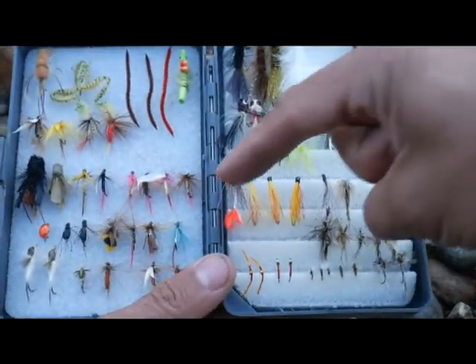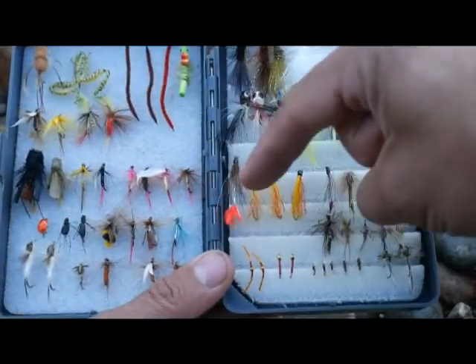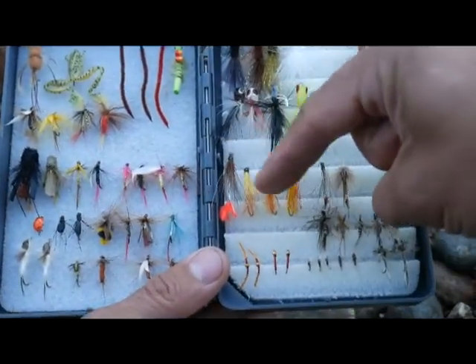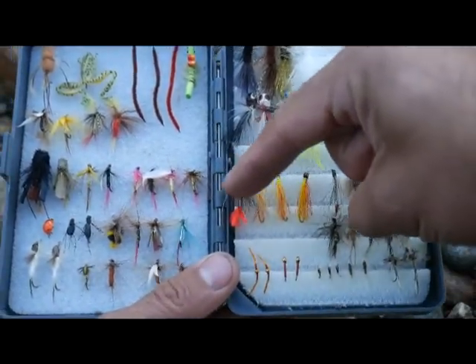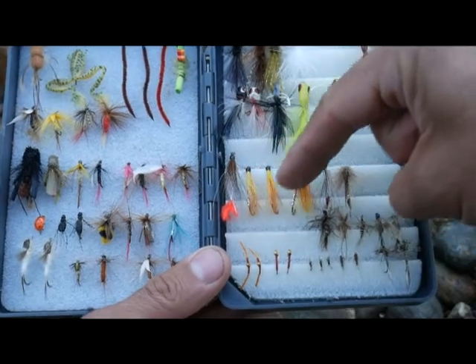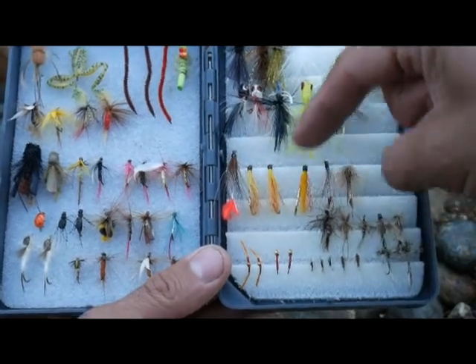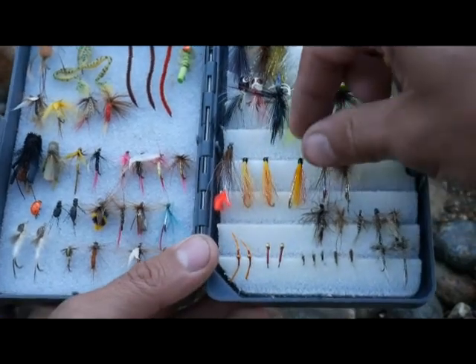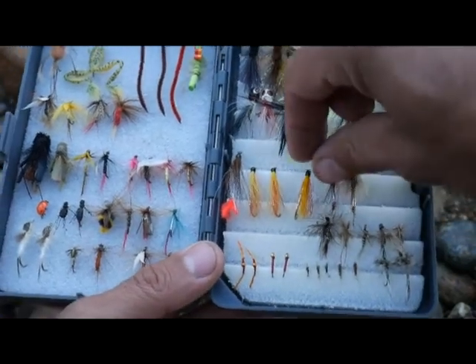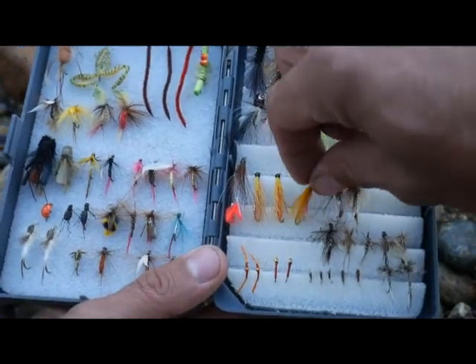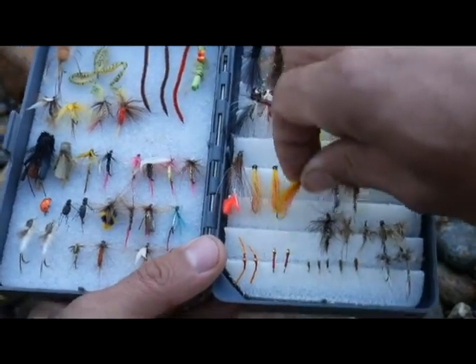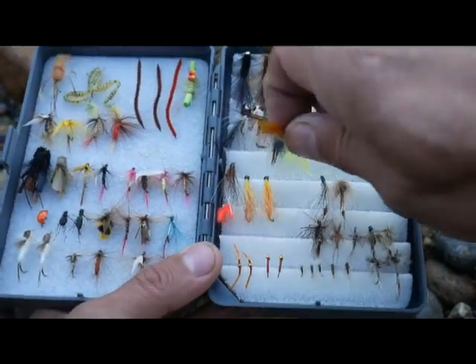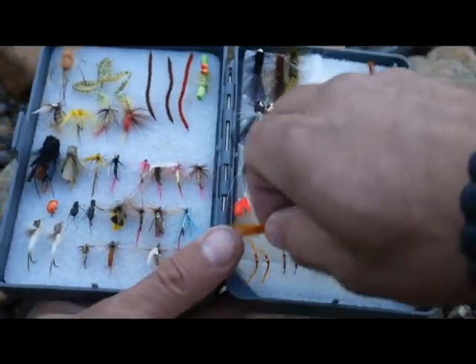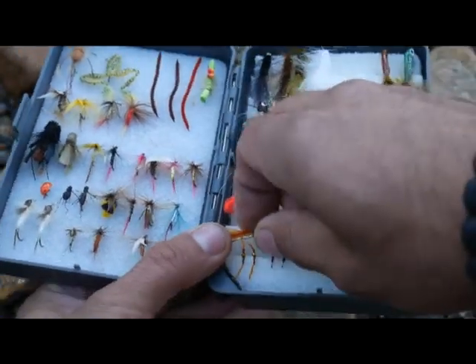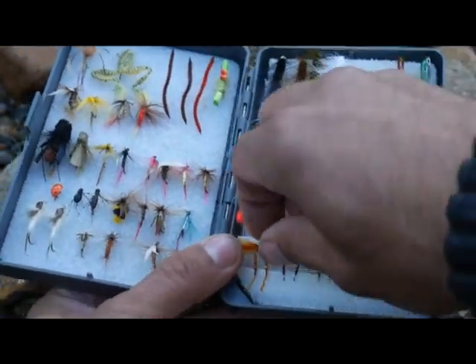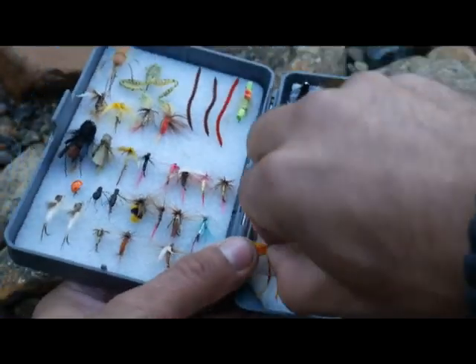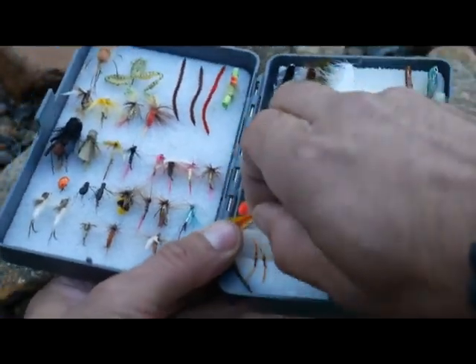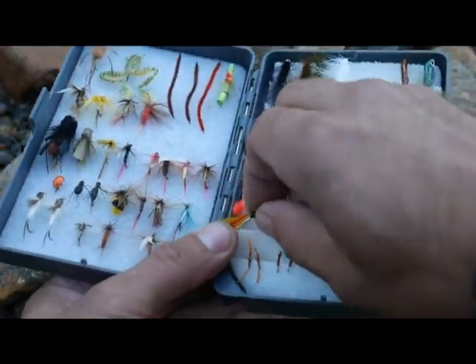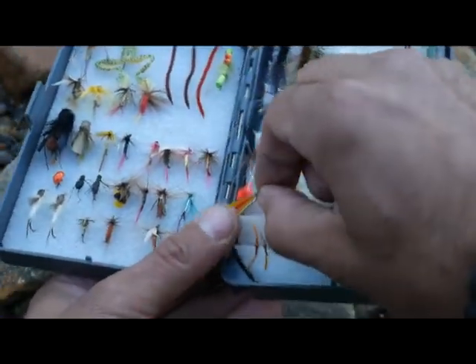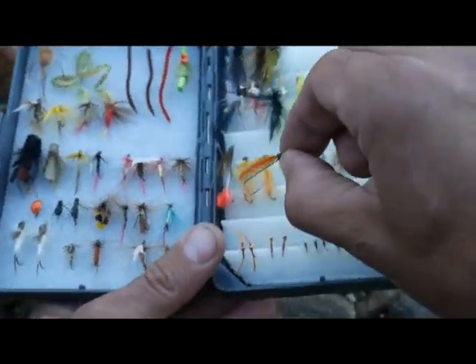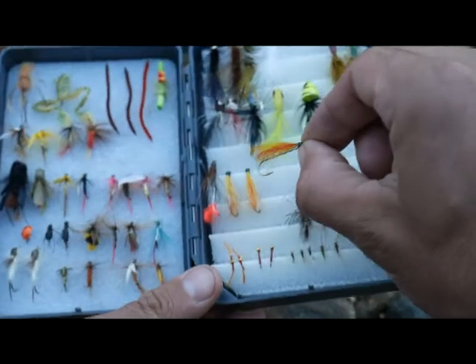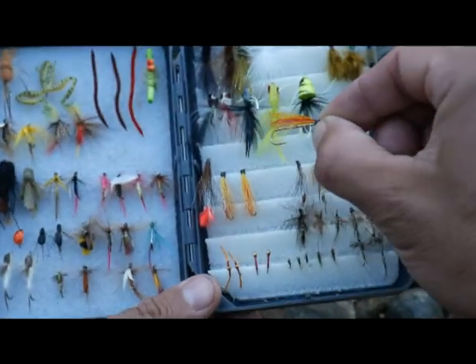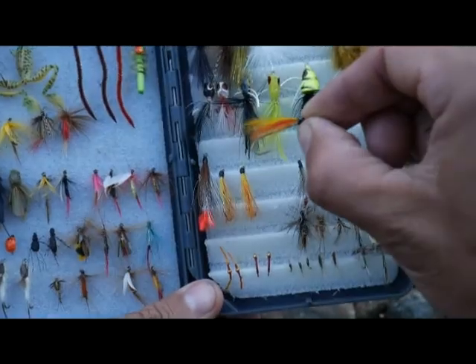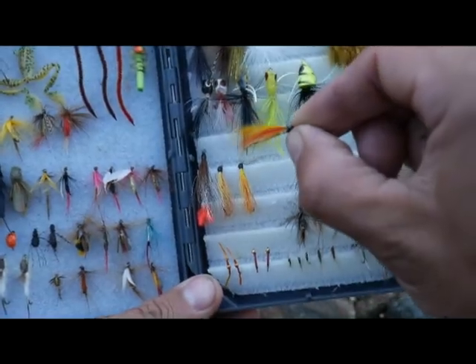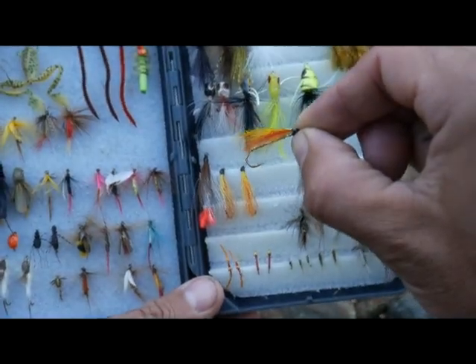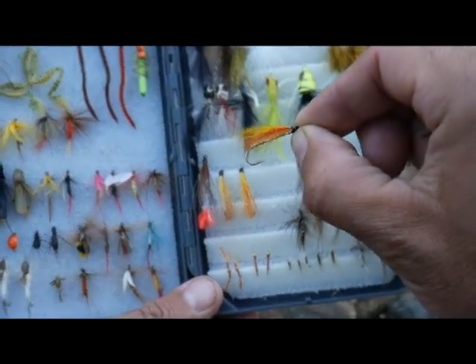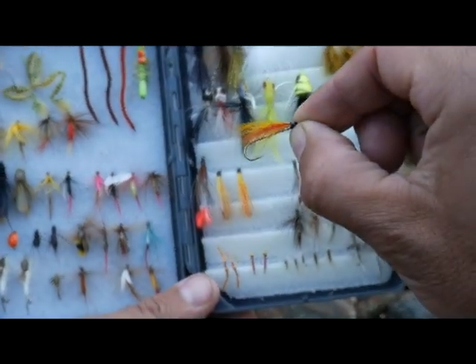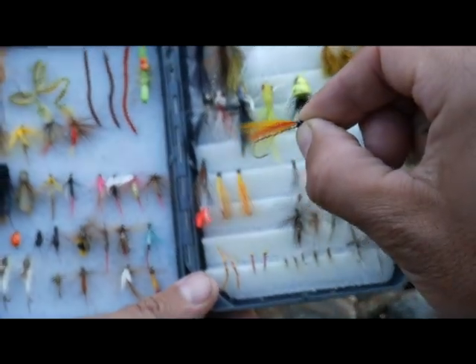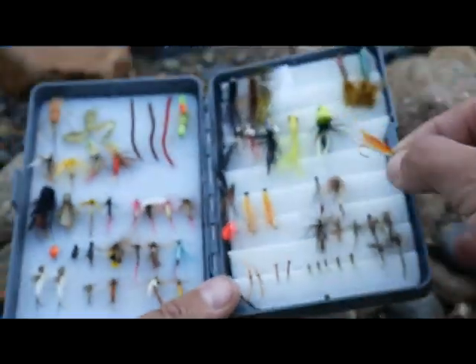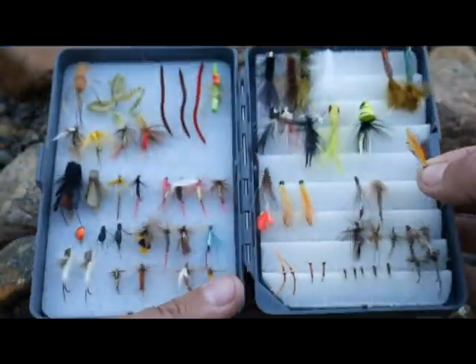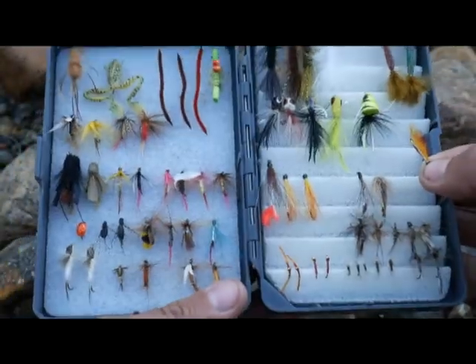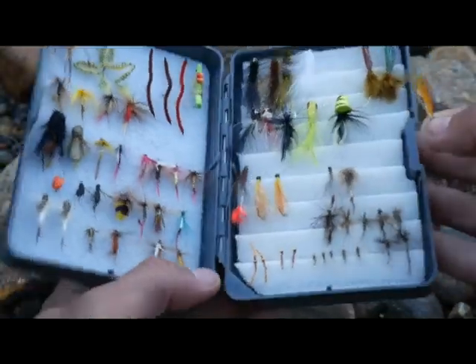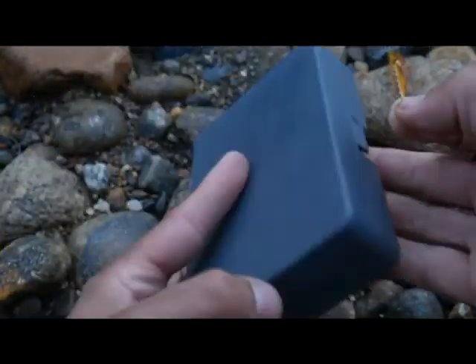These are the magic ones right here, they look just like minnows, so that is what we're going to use — there it is right there. Let's tie it on.